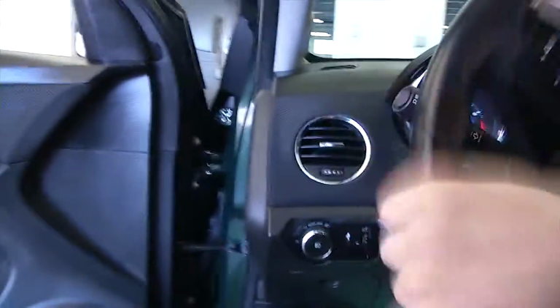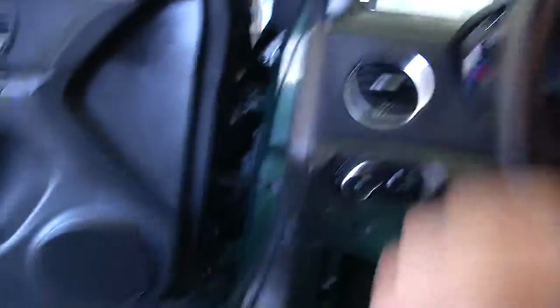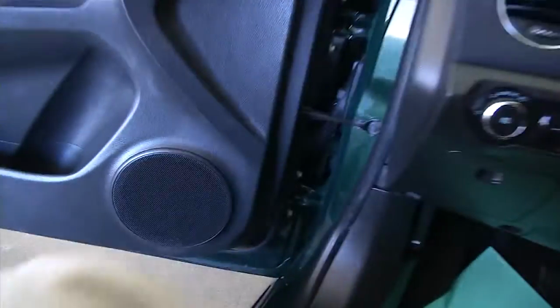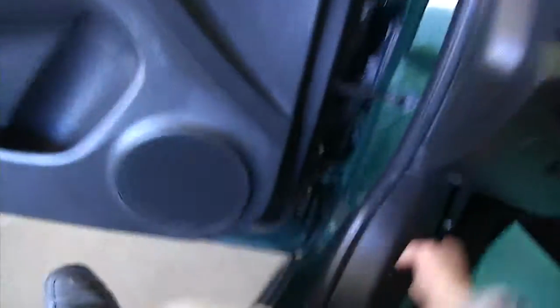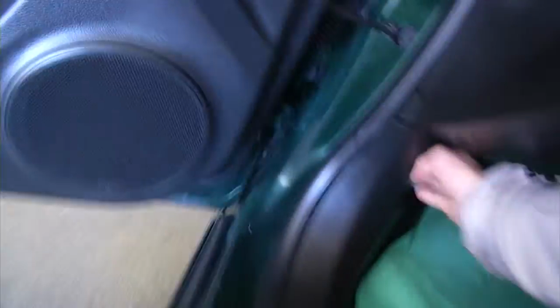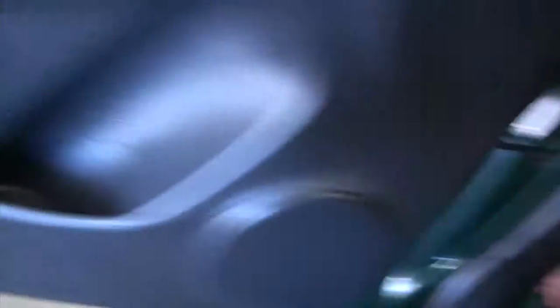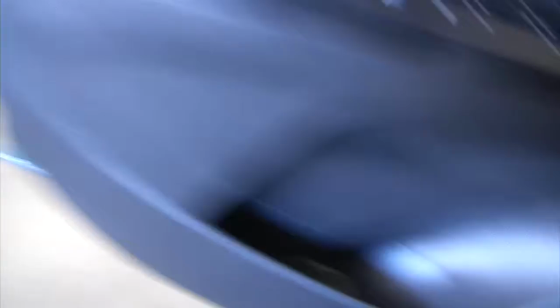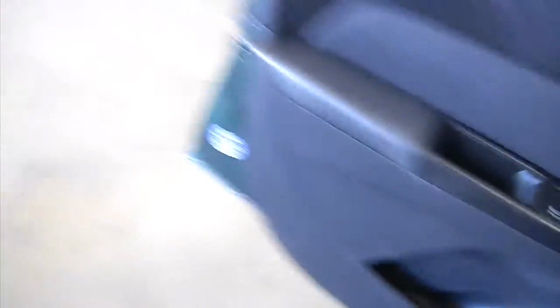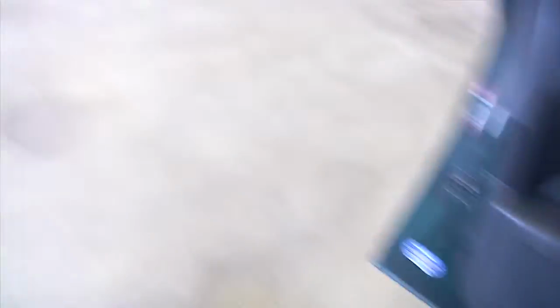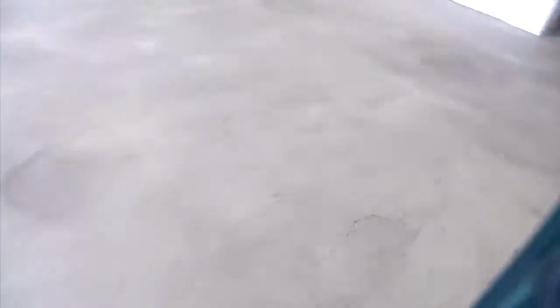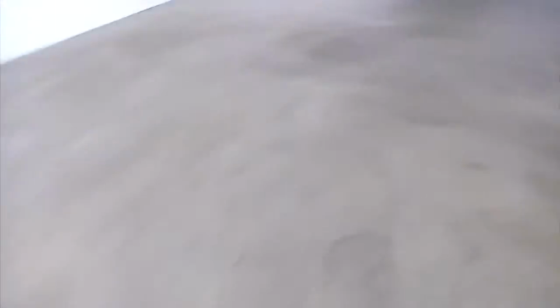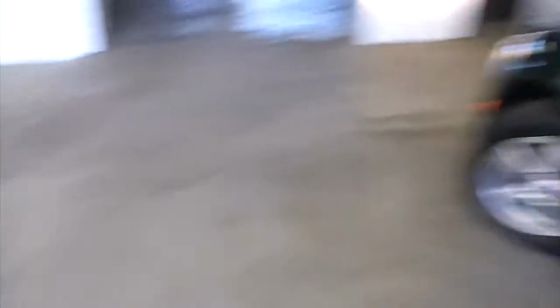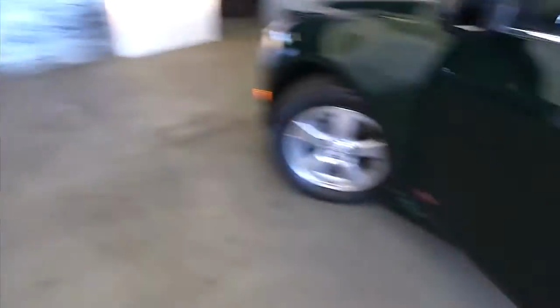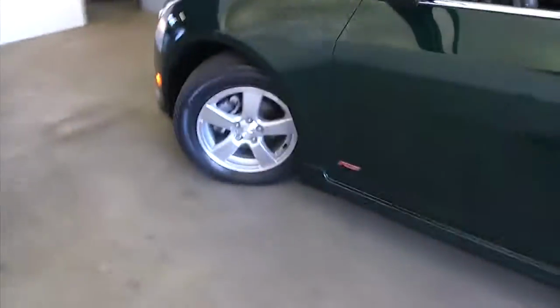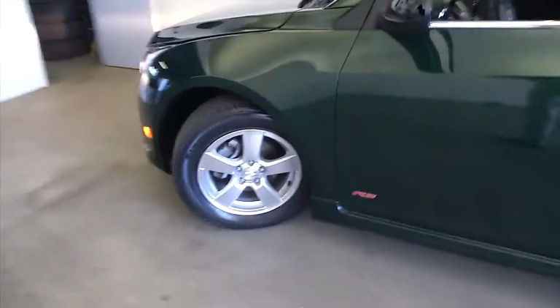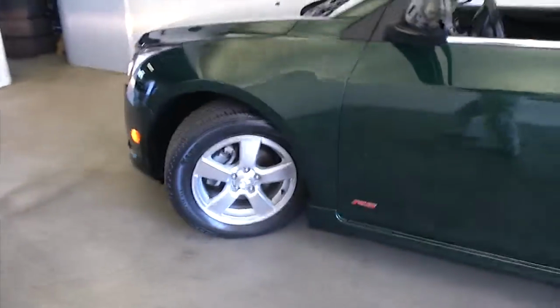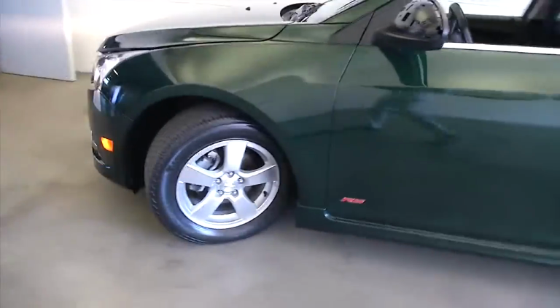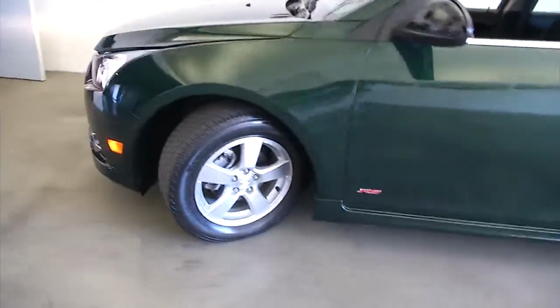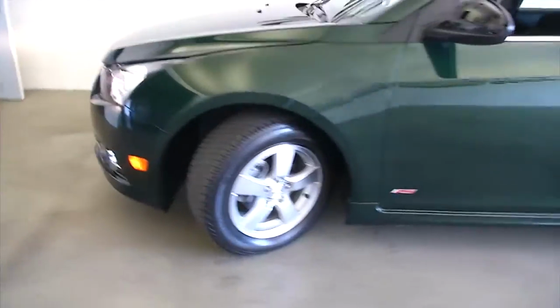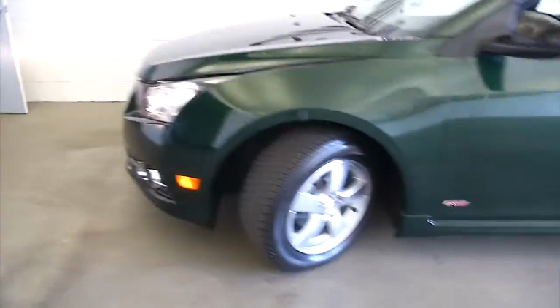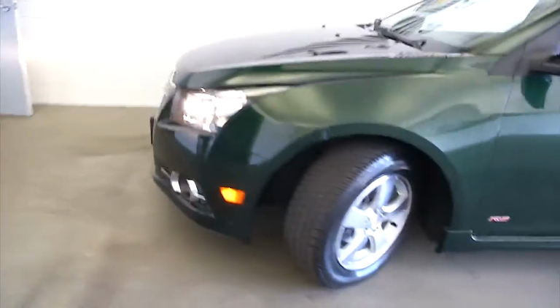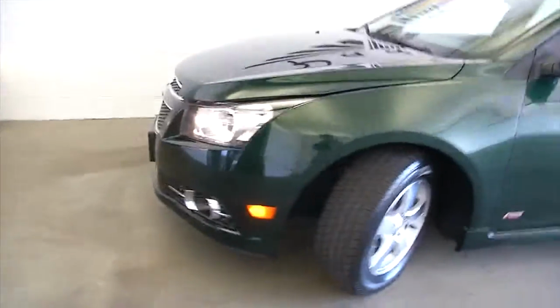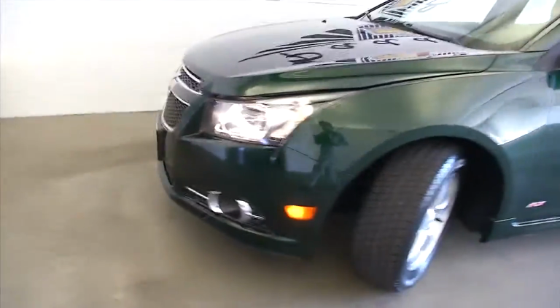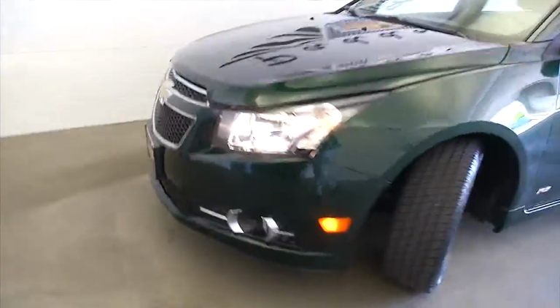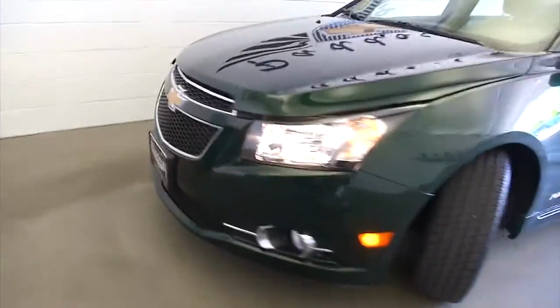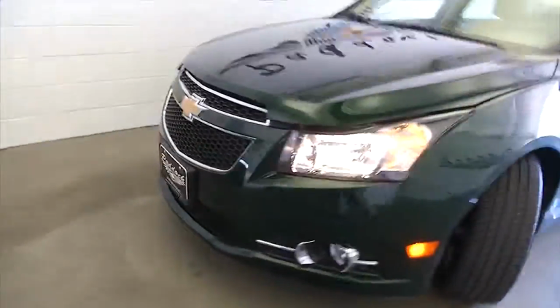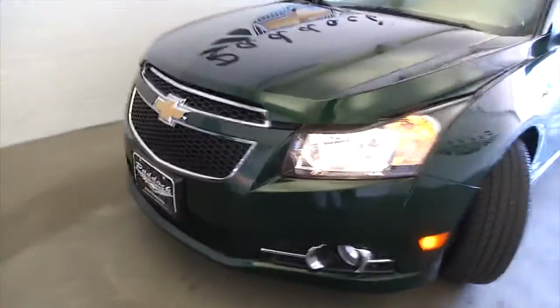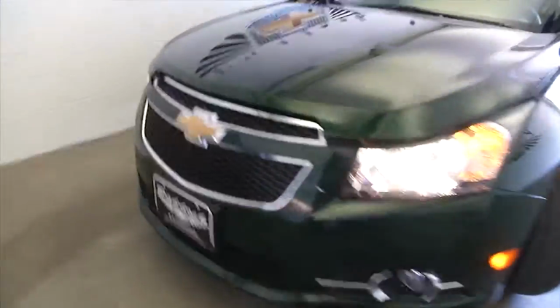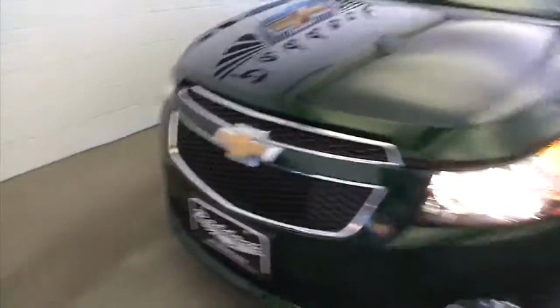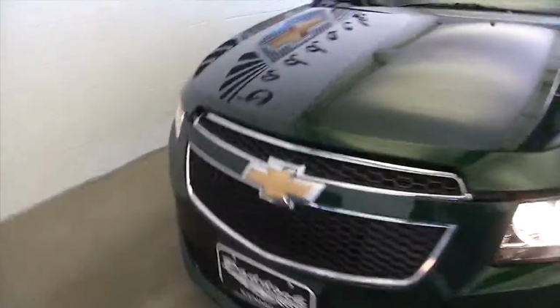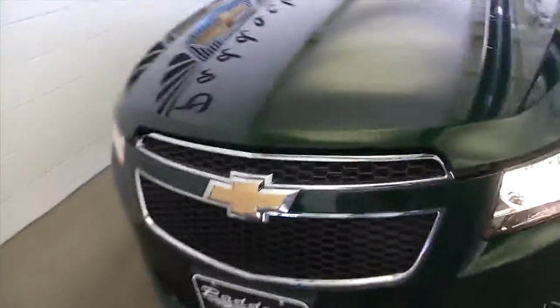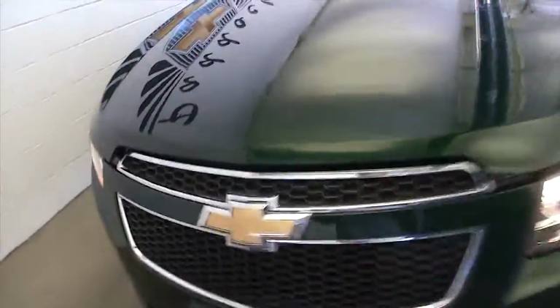Pop the hood — this is the RS package. Nice tread on those tires, and paint looks to be in great condition.